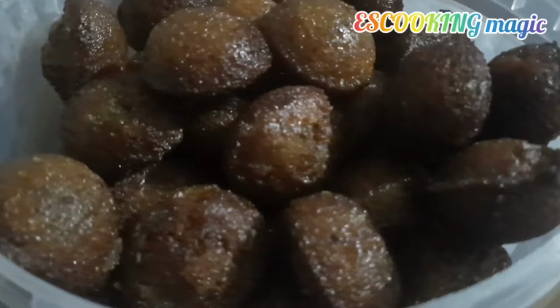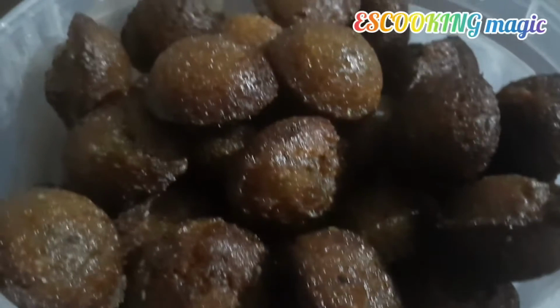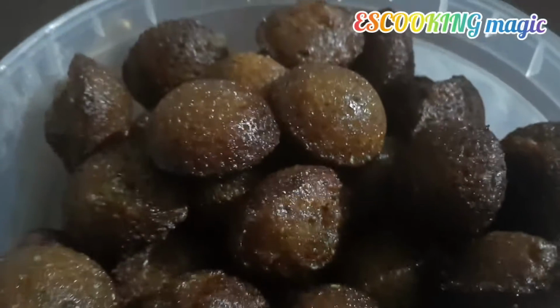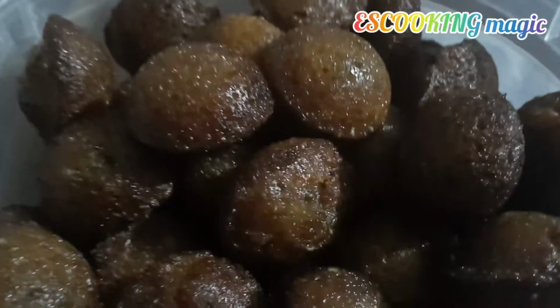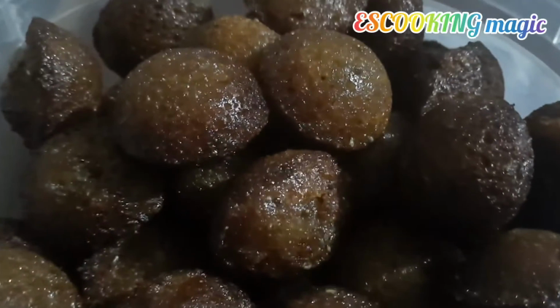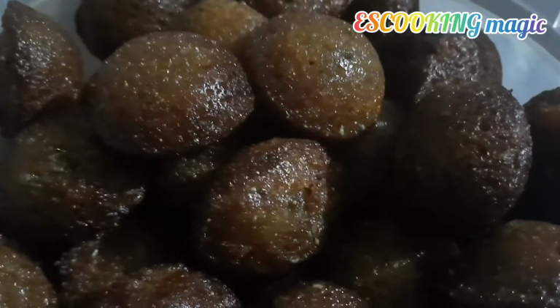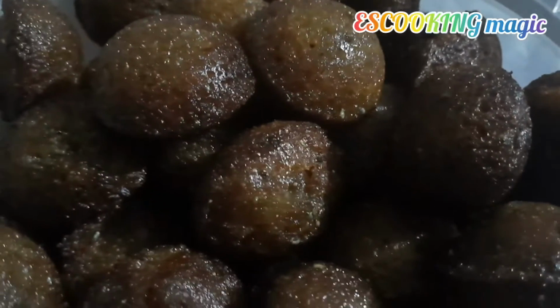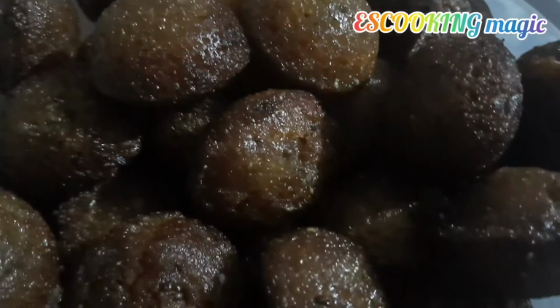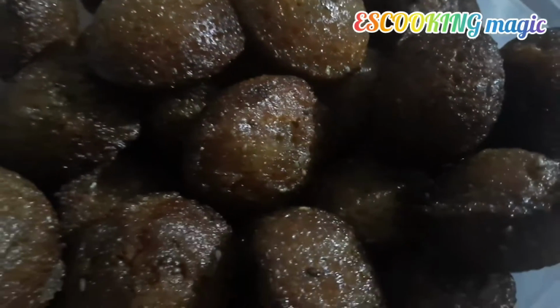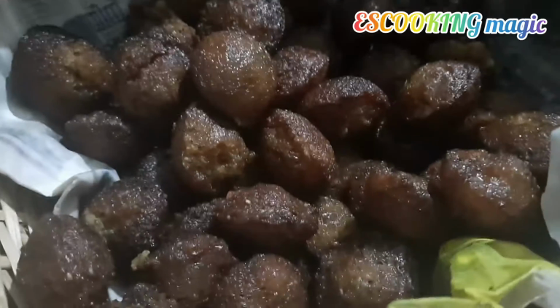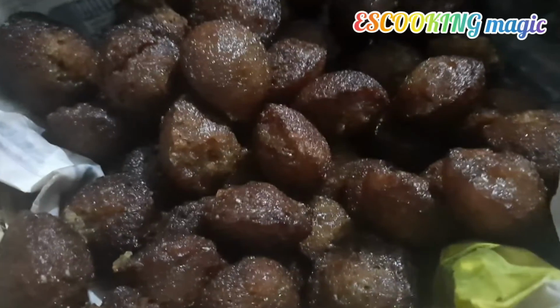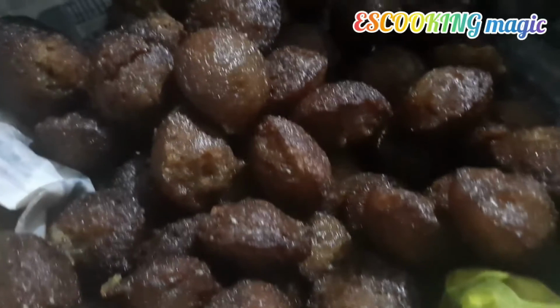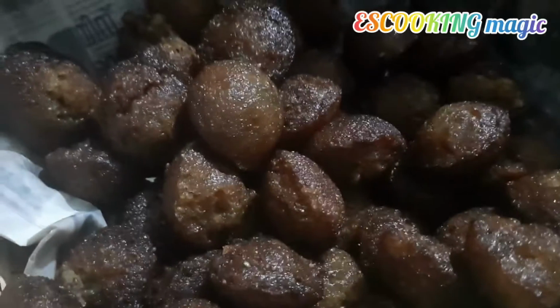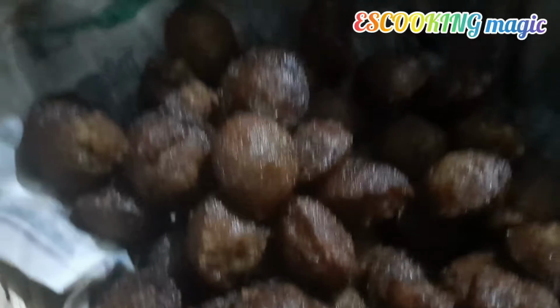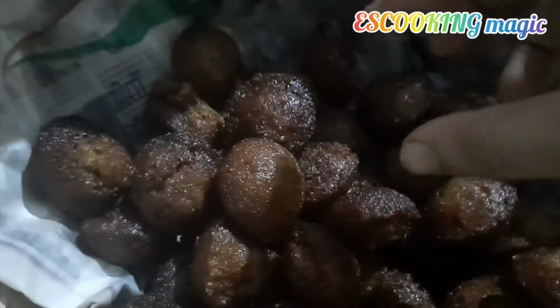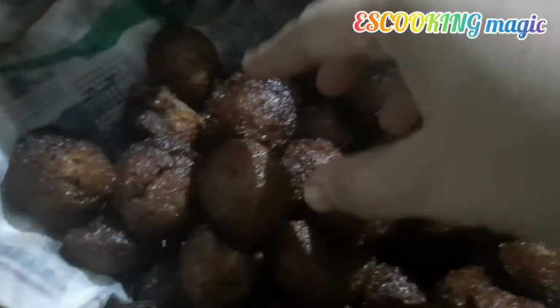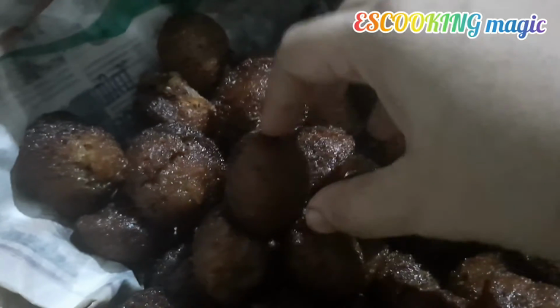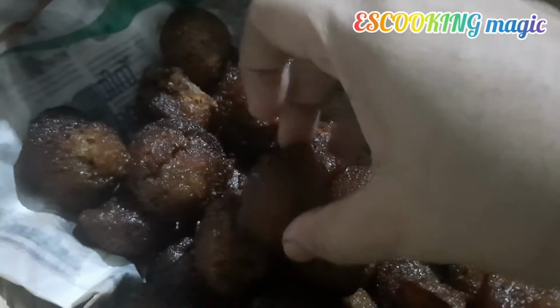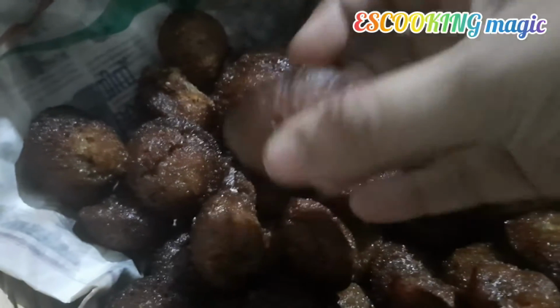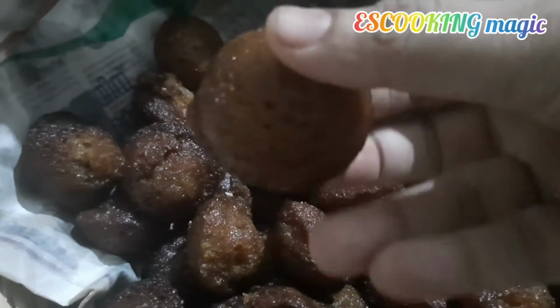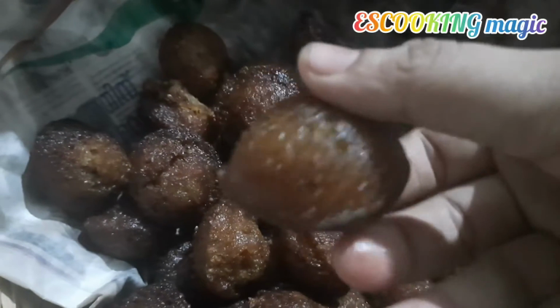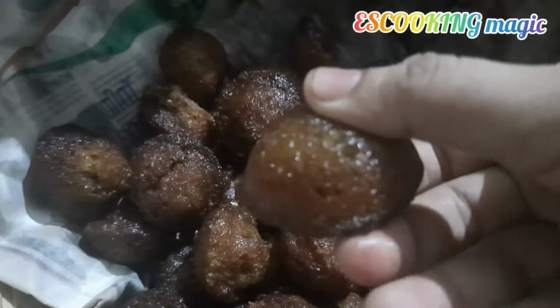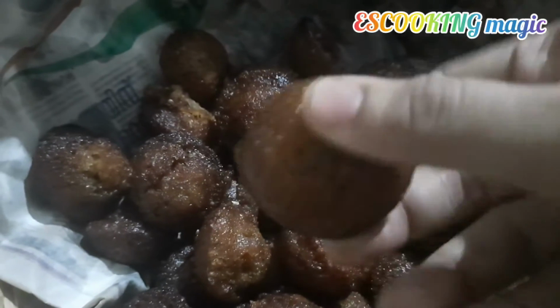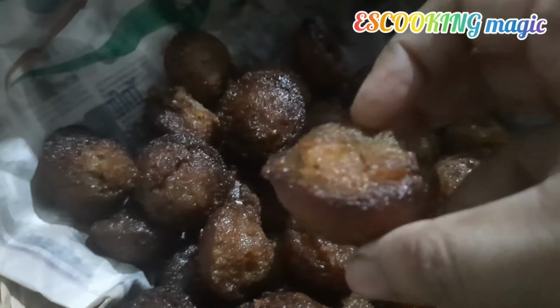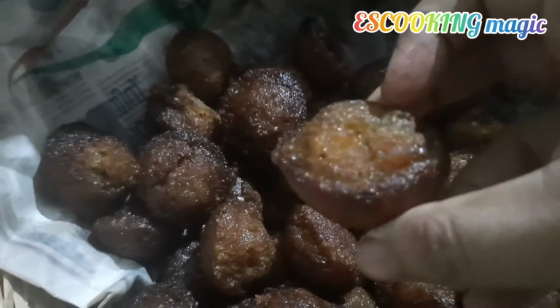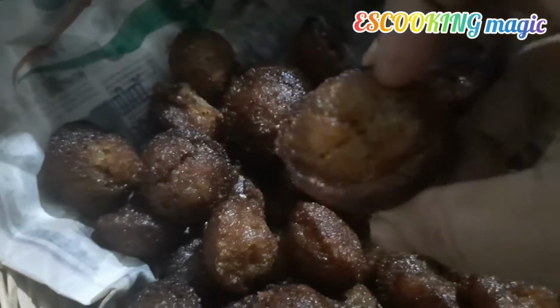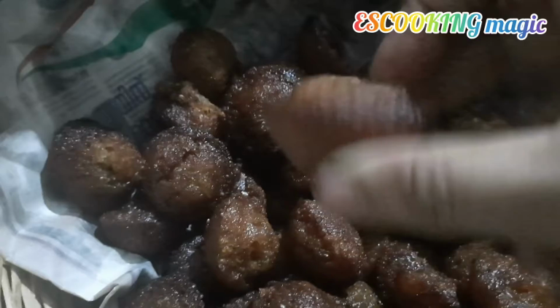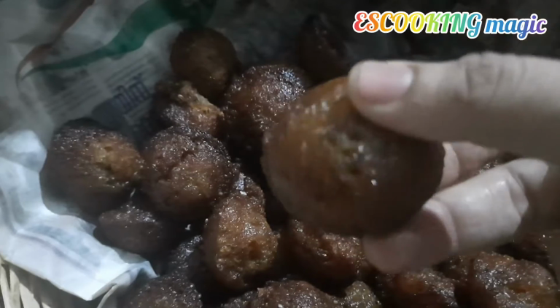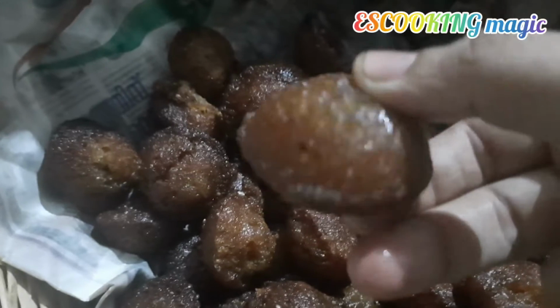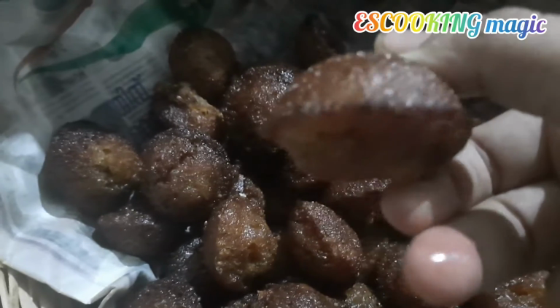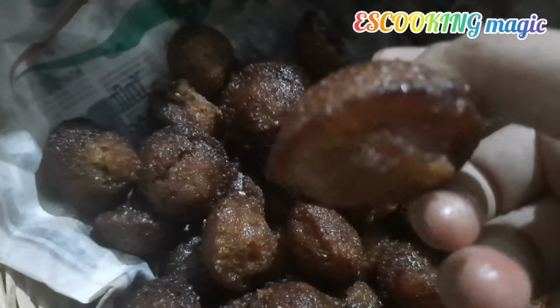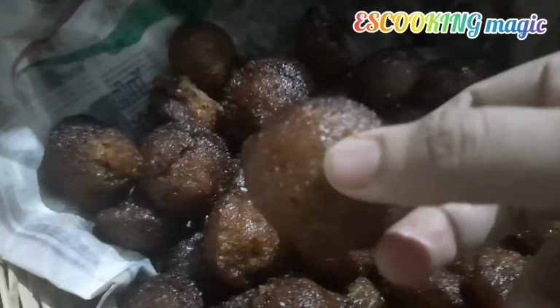Here we have a taste of the taste. You can taste the taste. It's soft, crunchy and yummy.